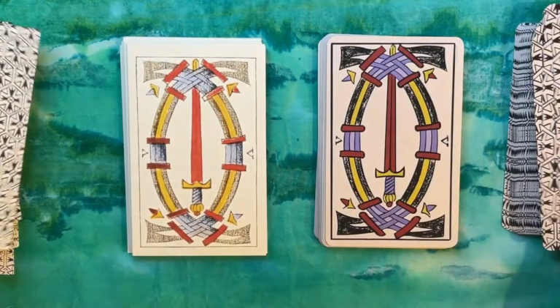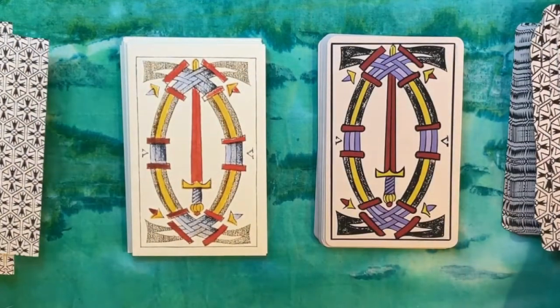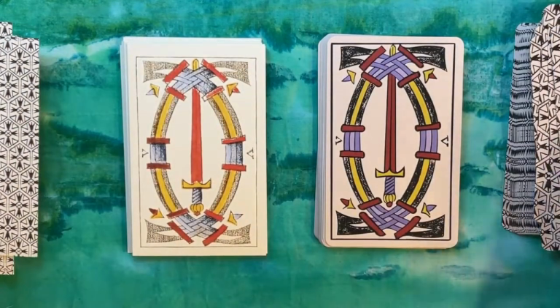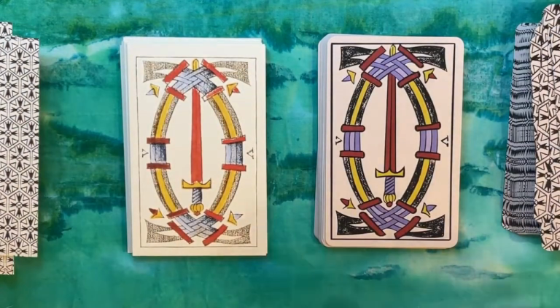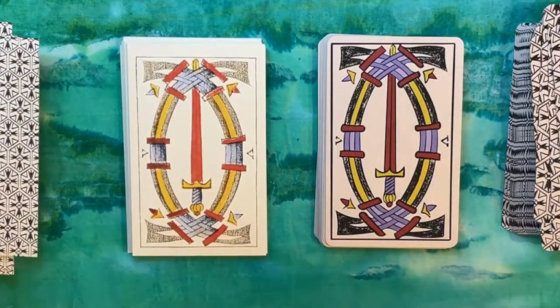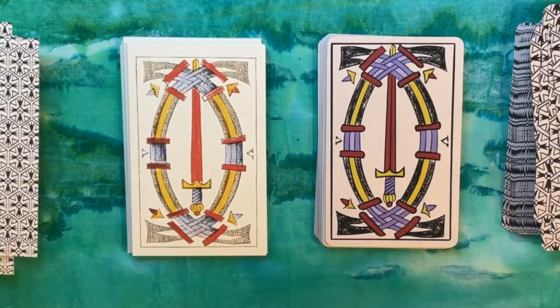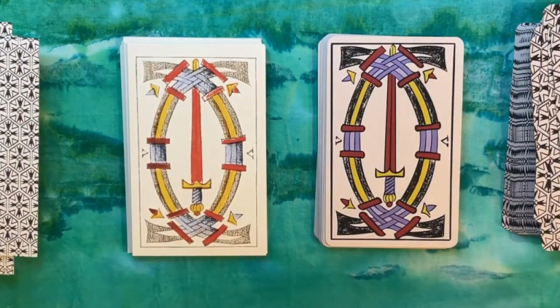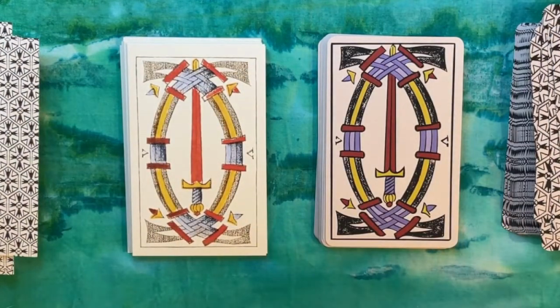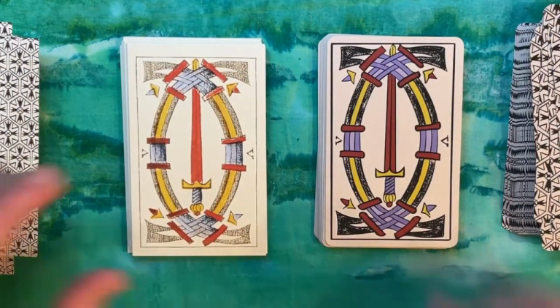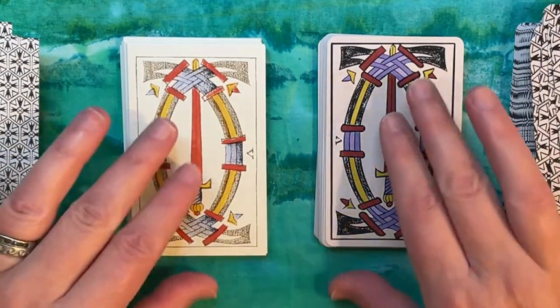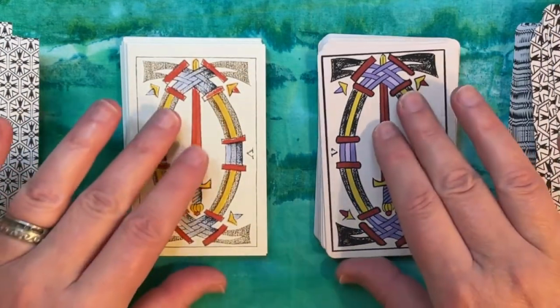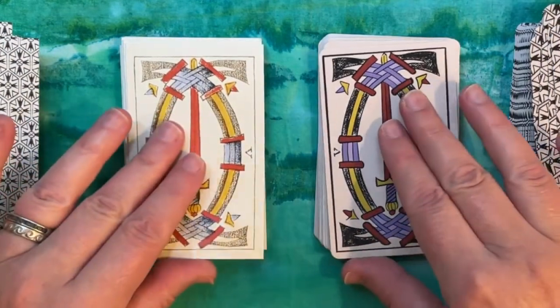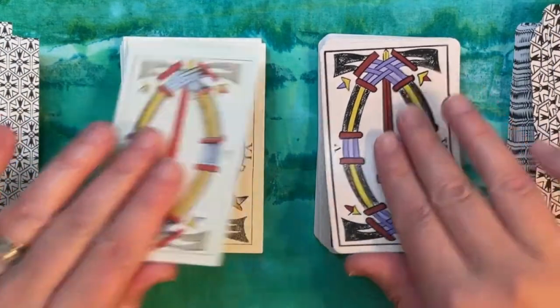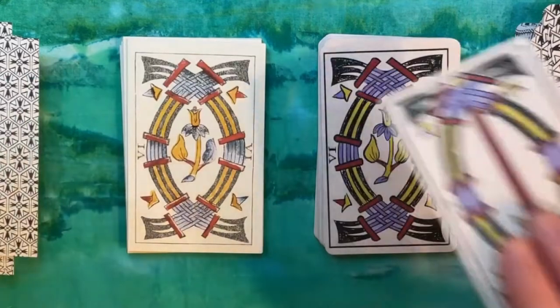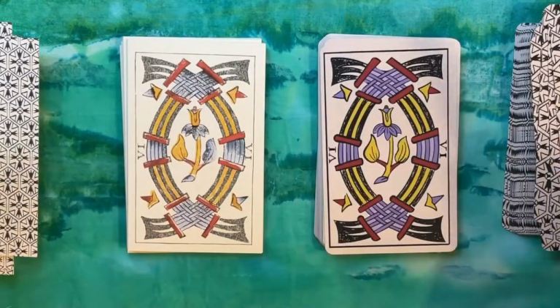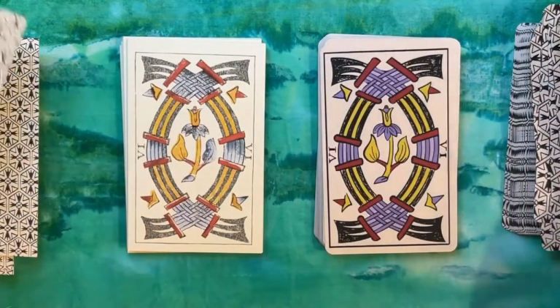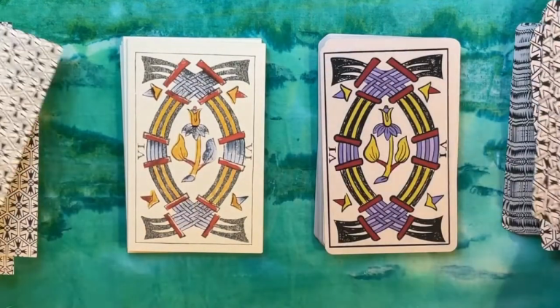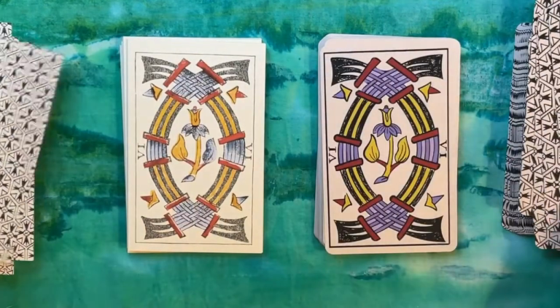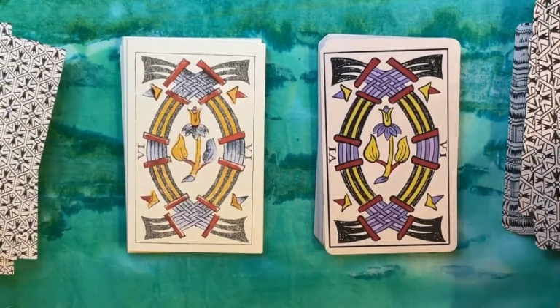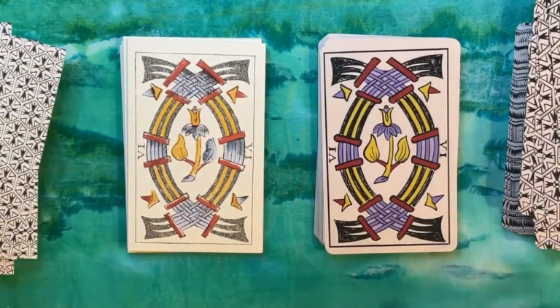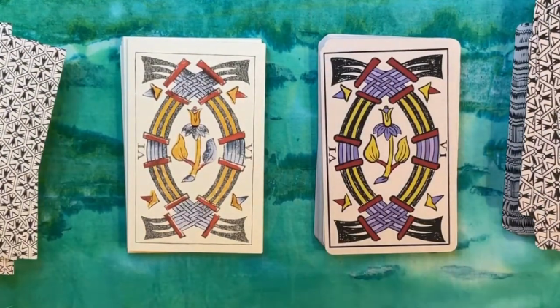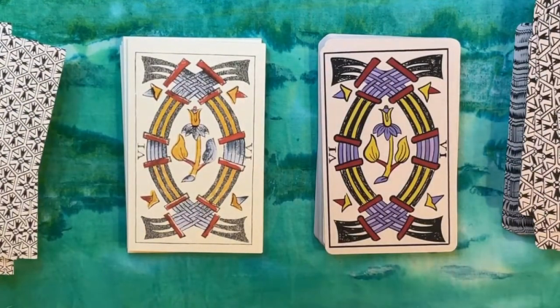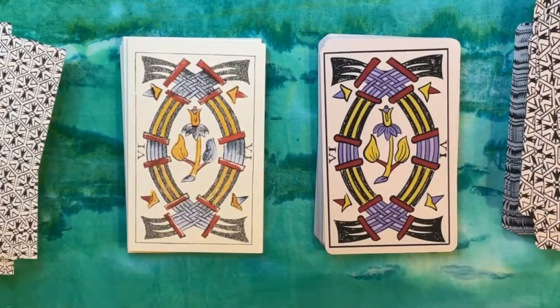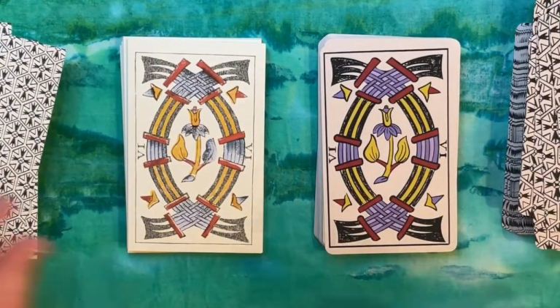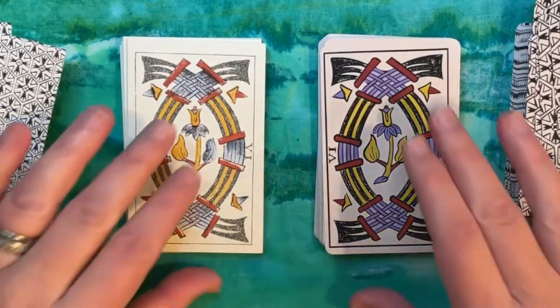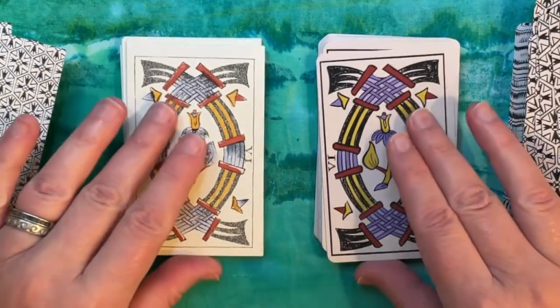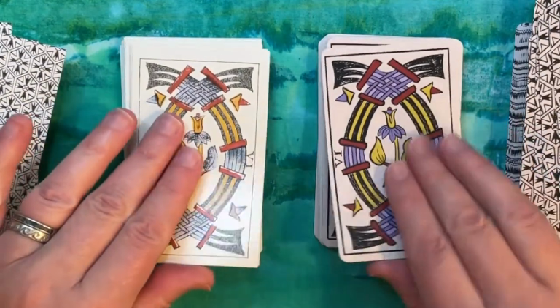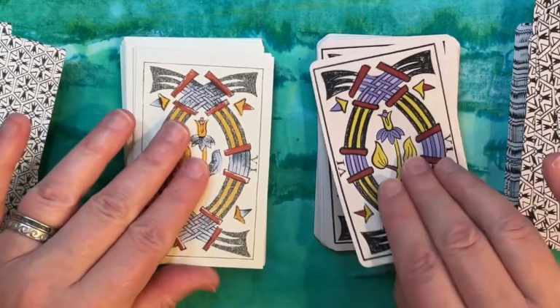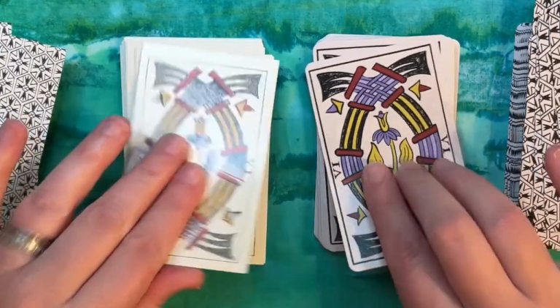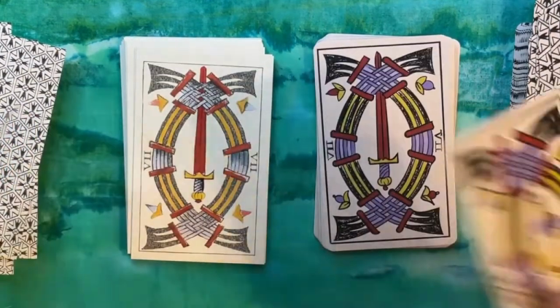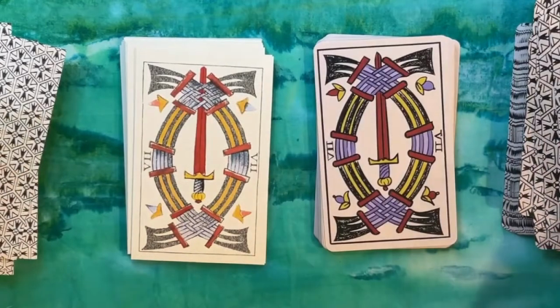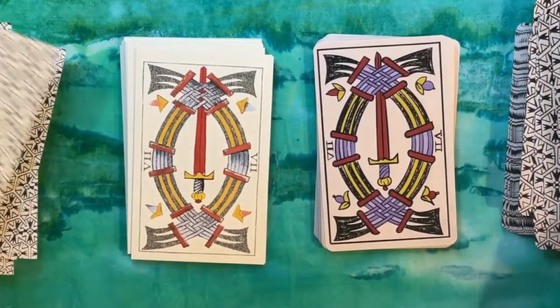Keep in mind, these would have been used for gambling and card games, which is why you have the numbers on the cards so you can quickly see who's won a particular hand.